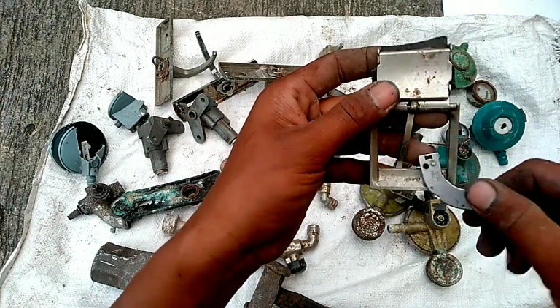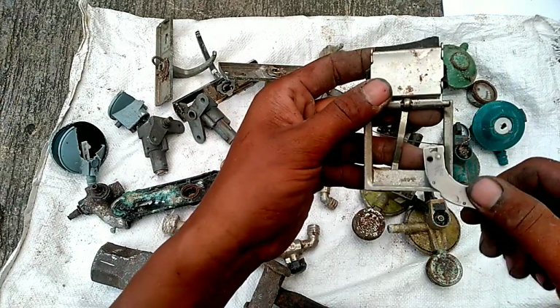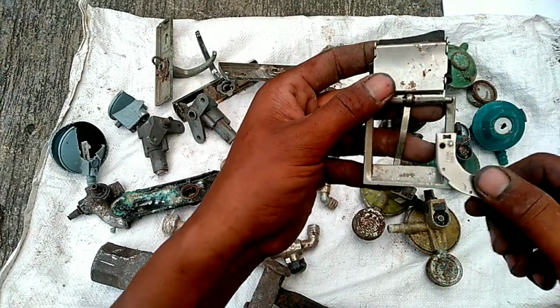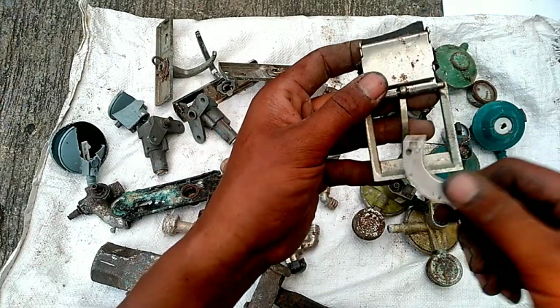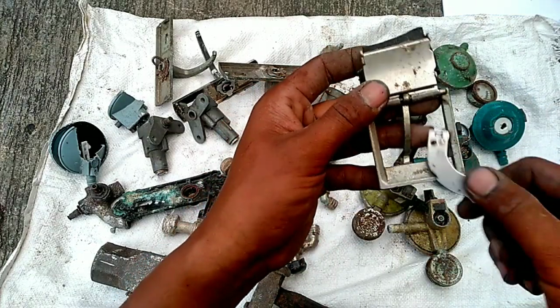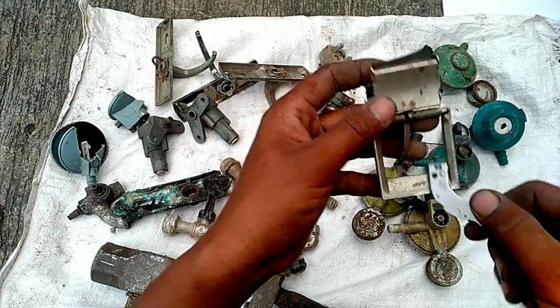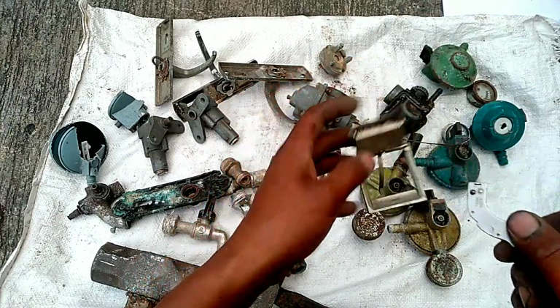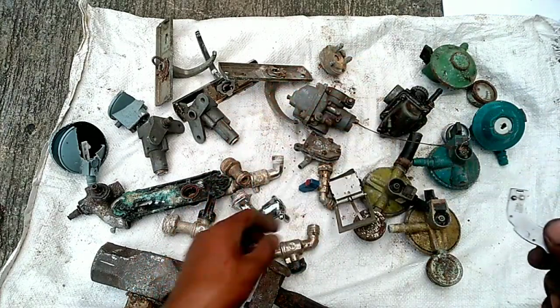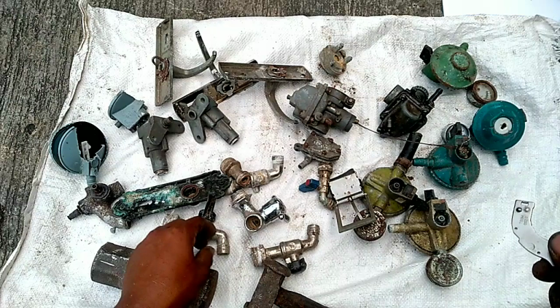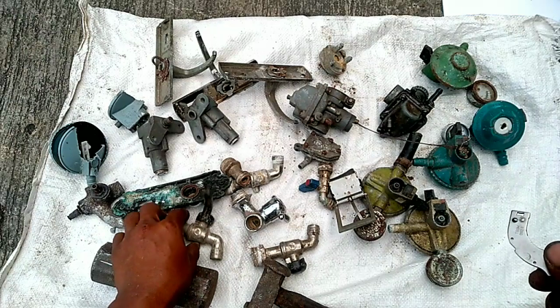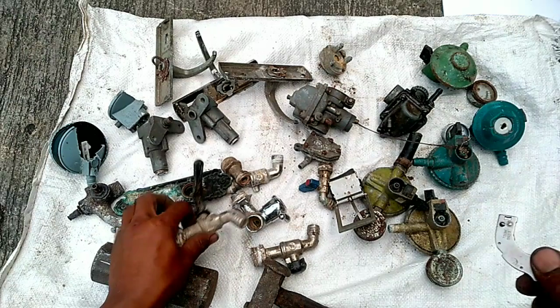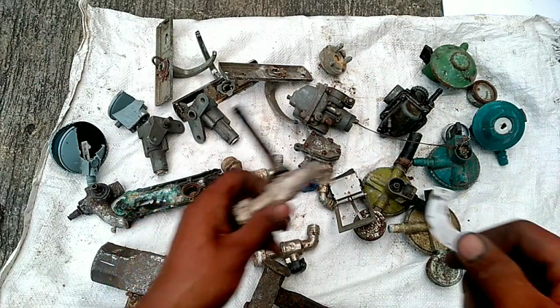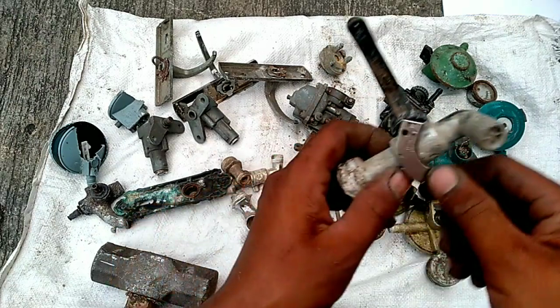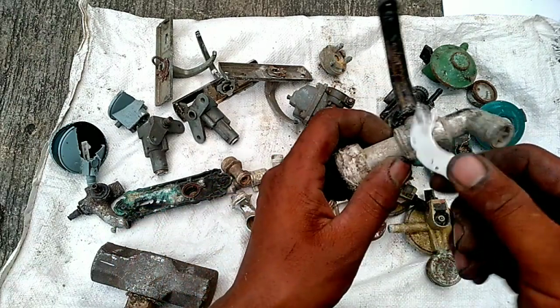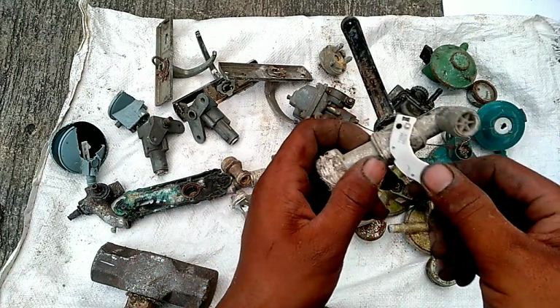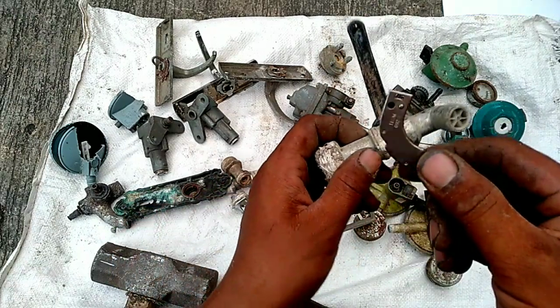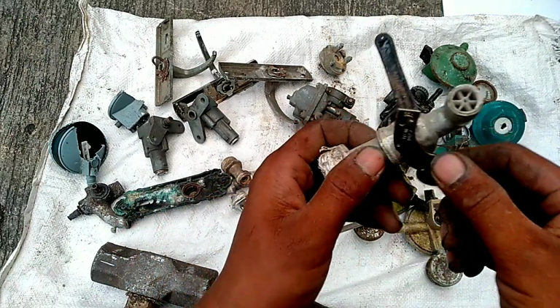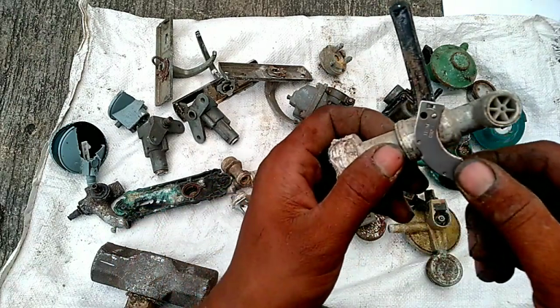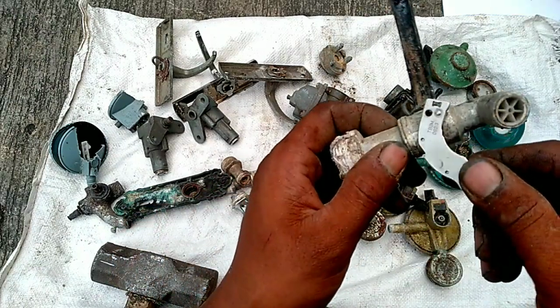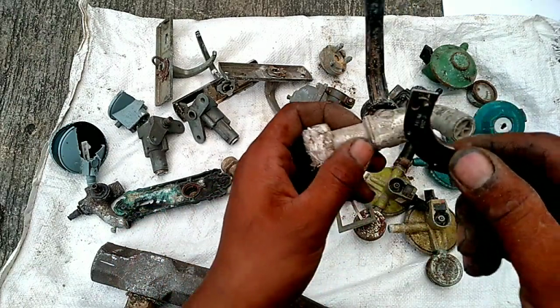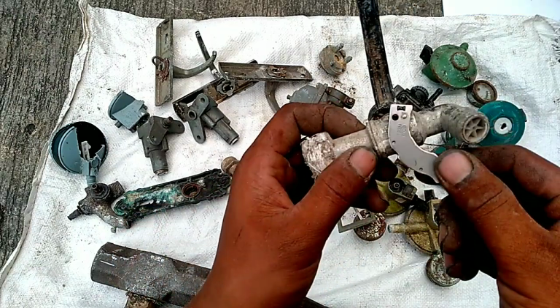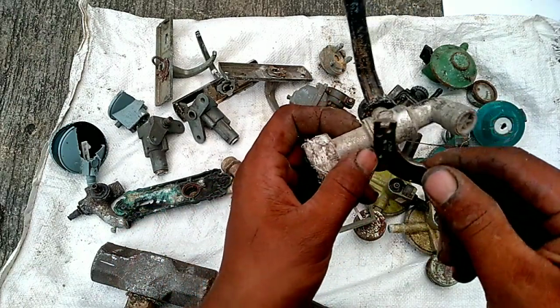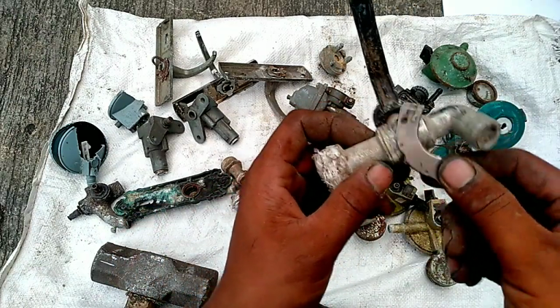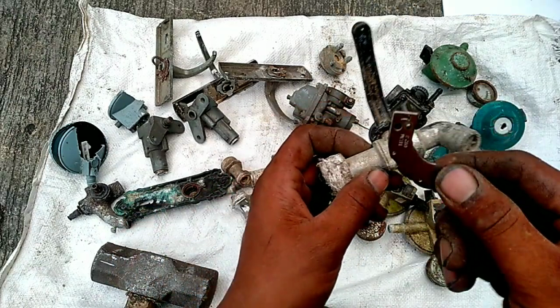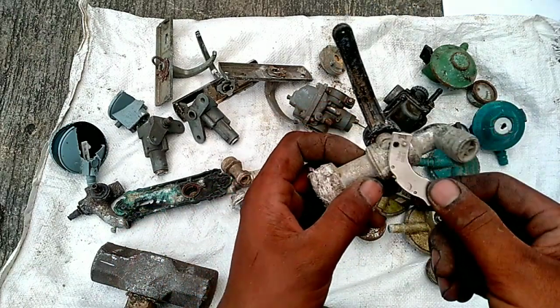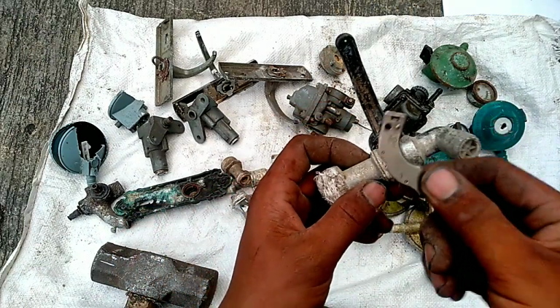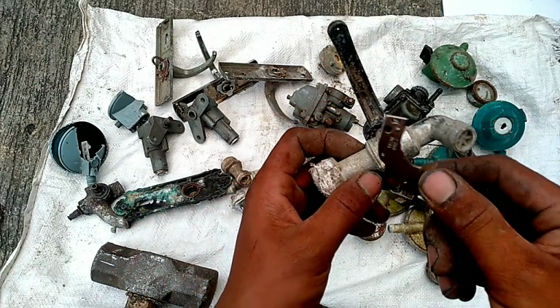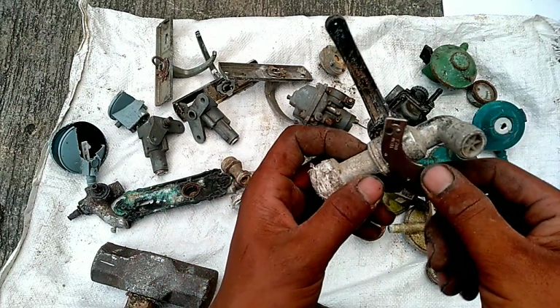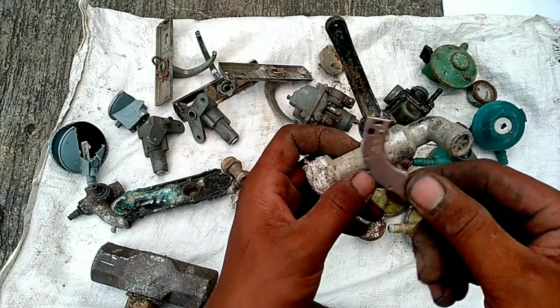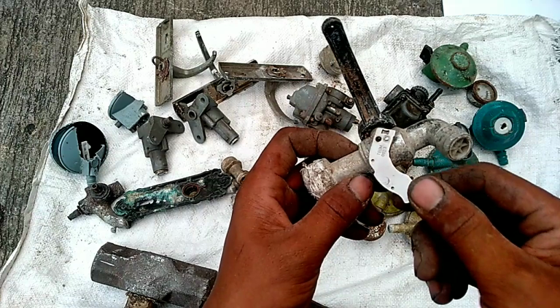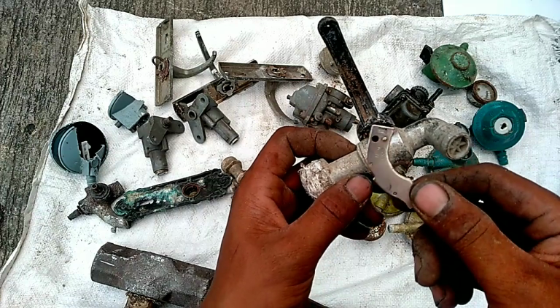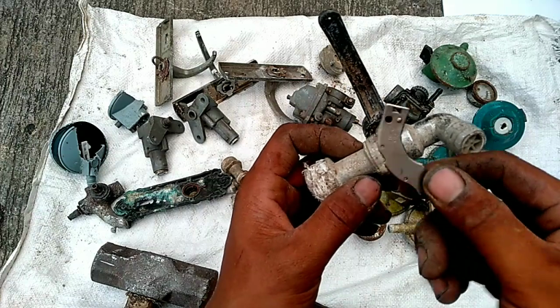Gas pair. Ini di dalamnya ada bulanya, ini harus kita bersihkan juga.